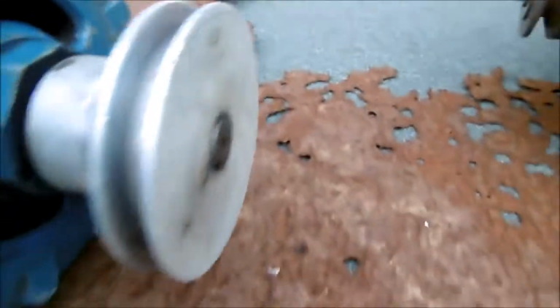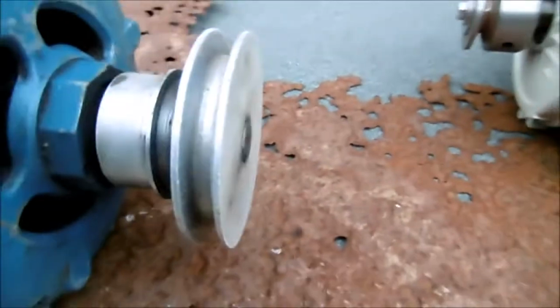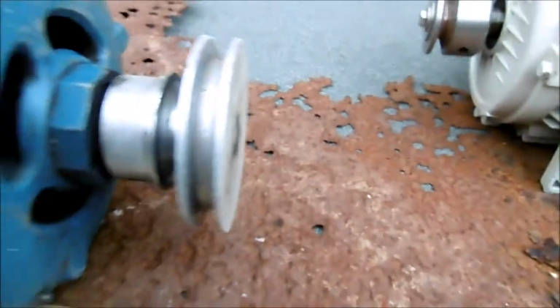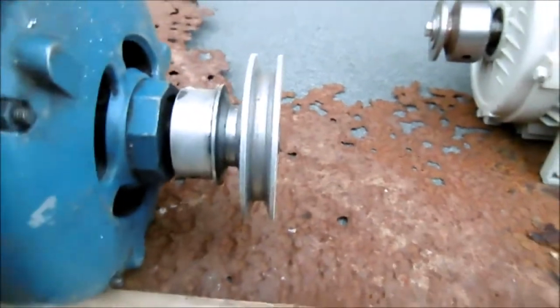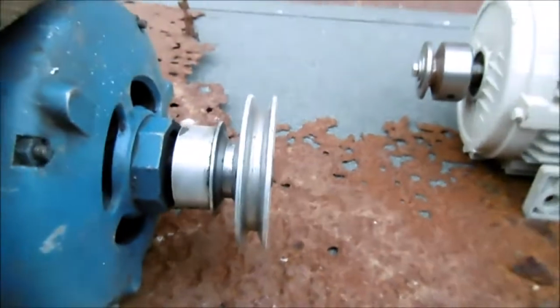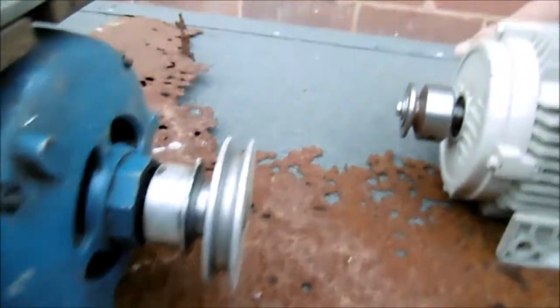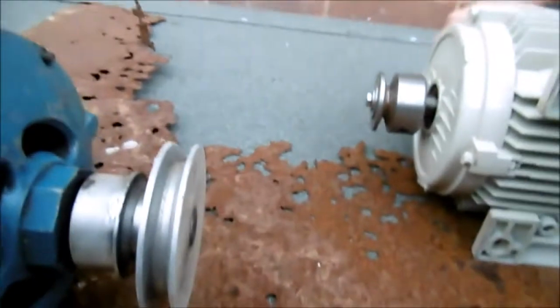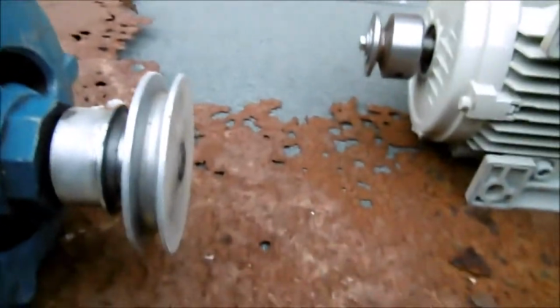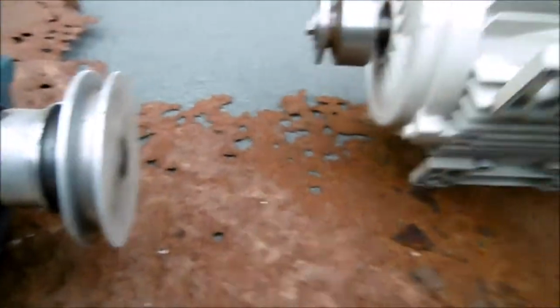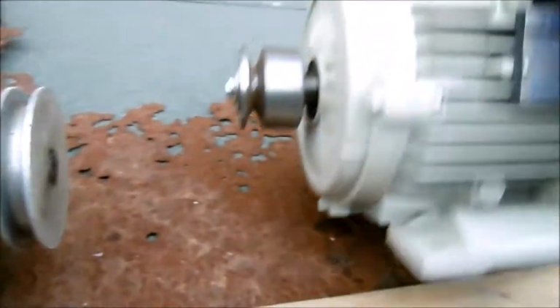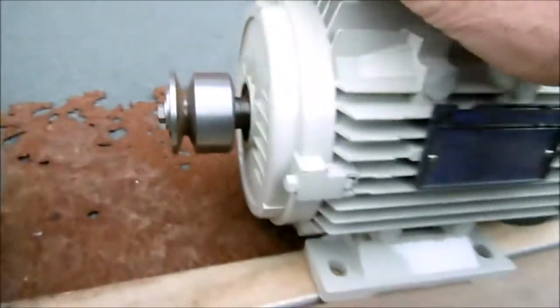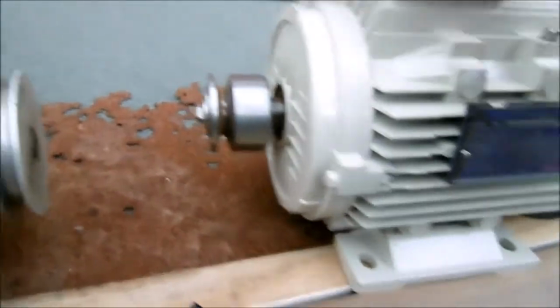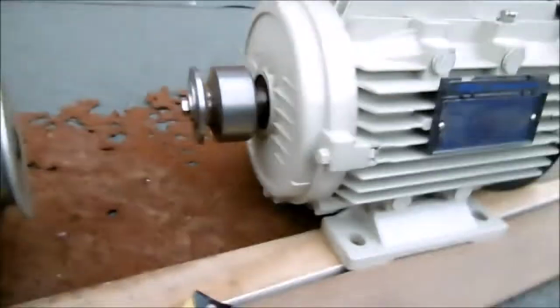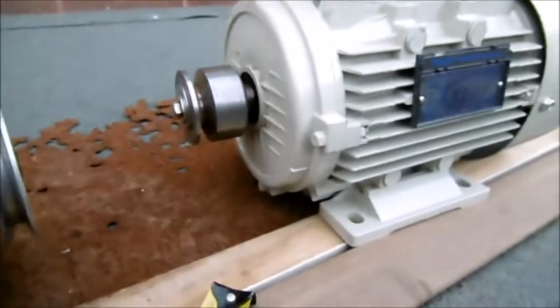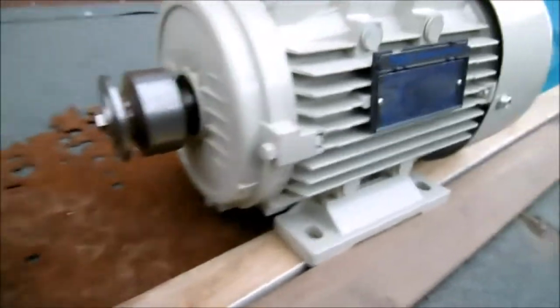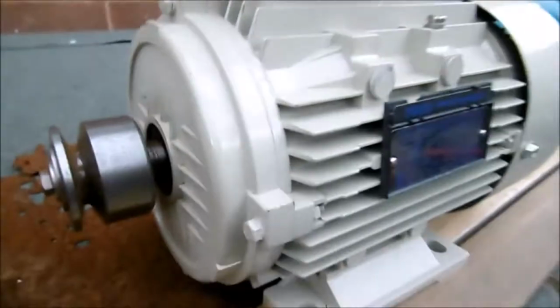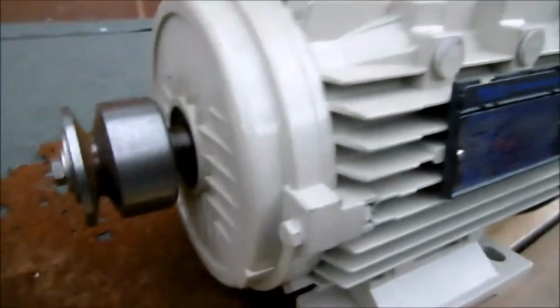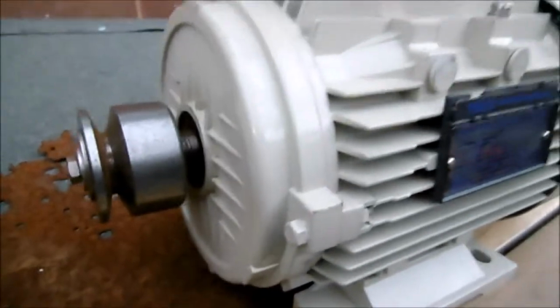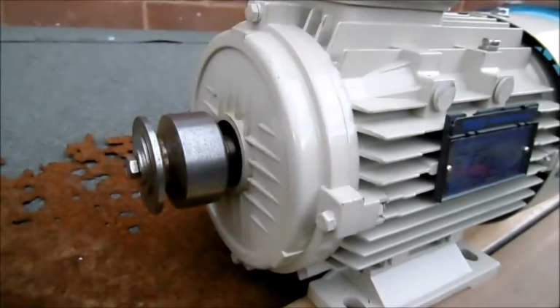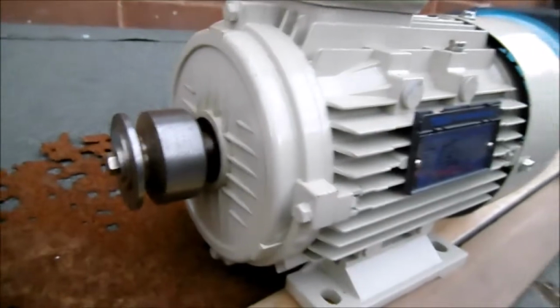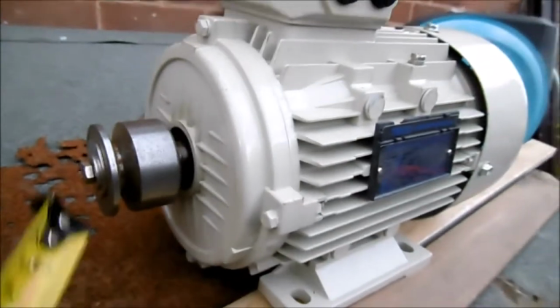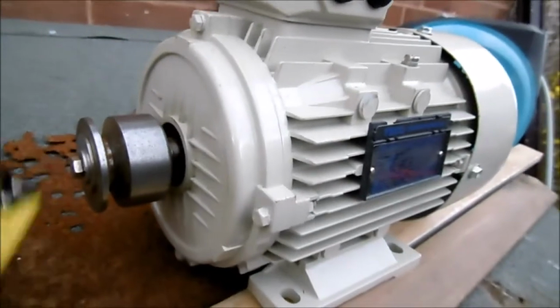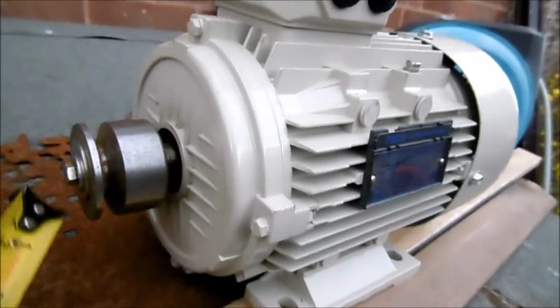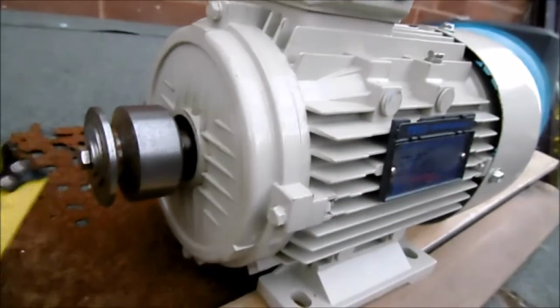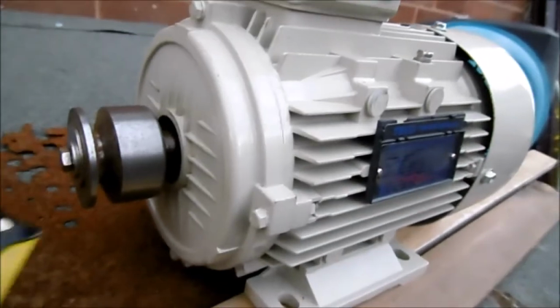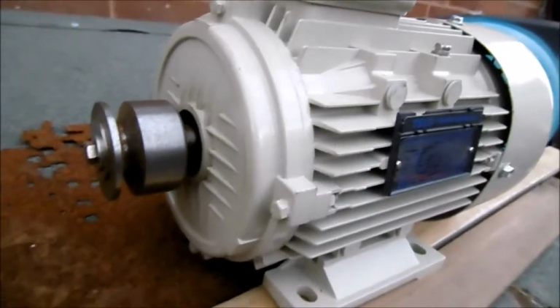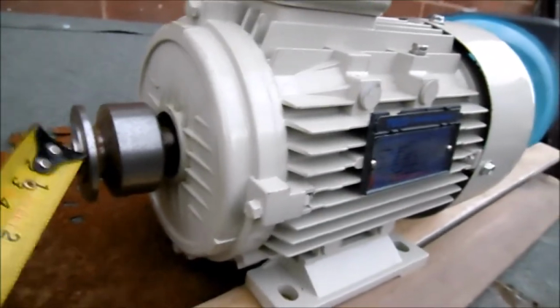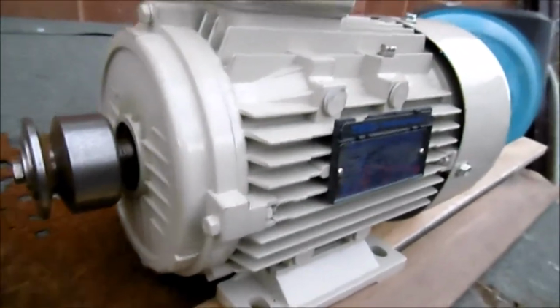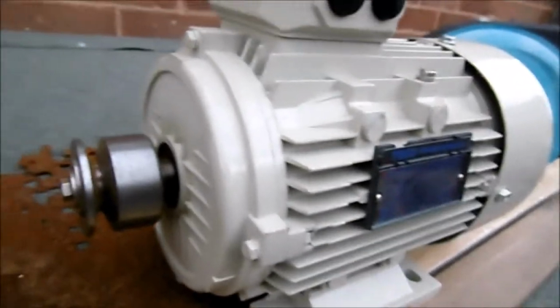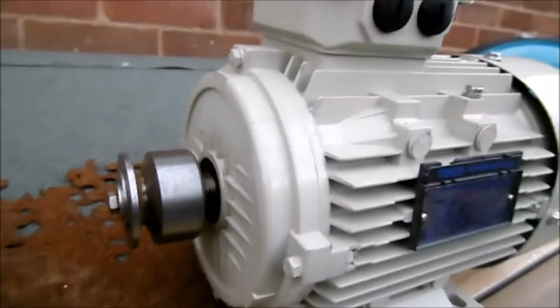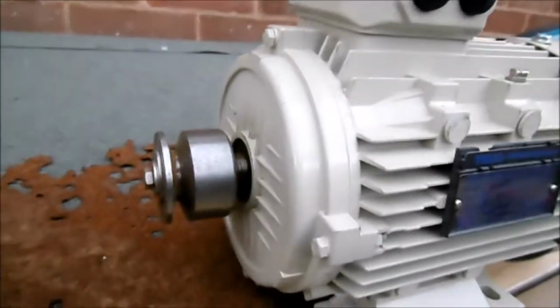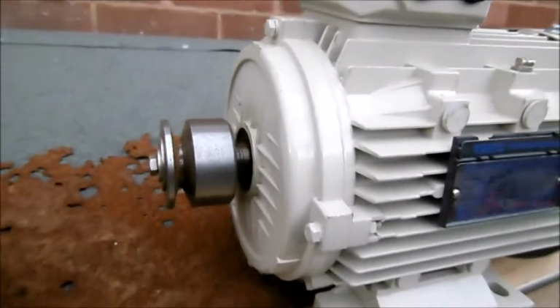You can then fit the Myford pulley directly on, and if you buy a motor without a pulley you're often having to ream out or machine out the old pulley to get it to fit.